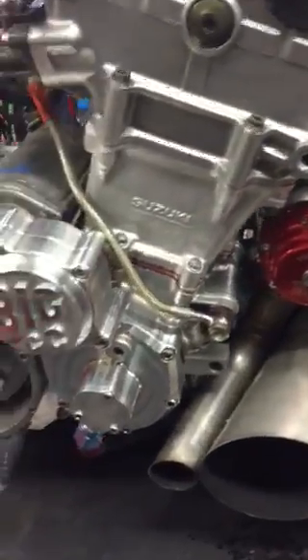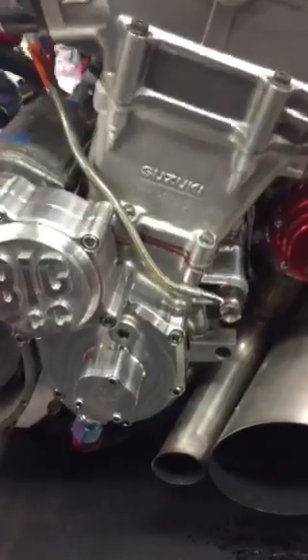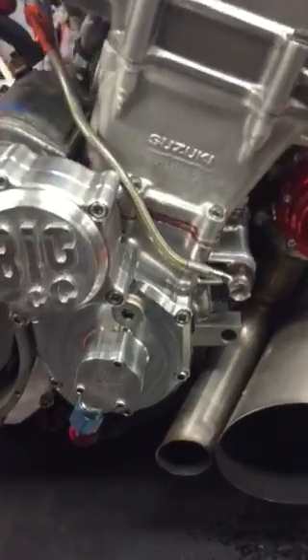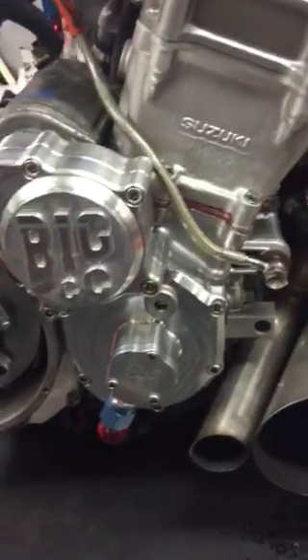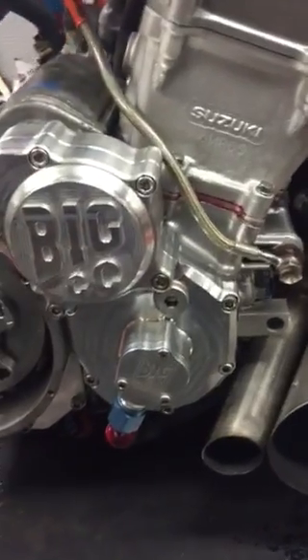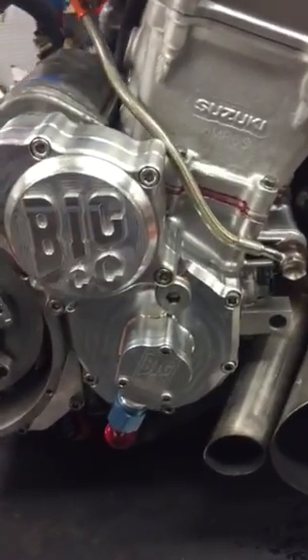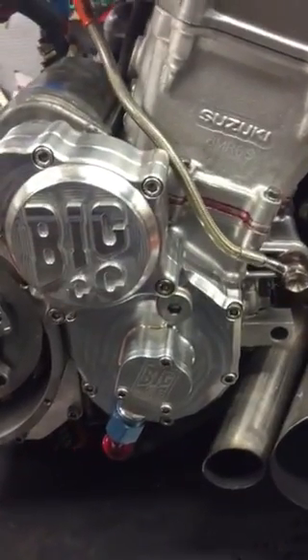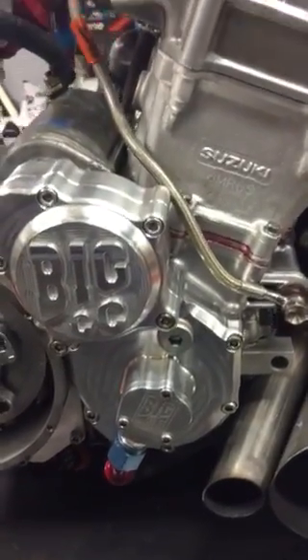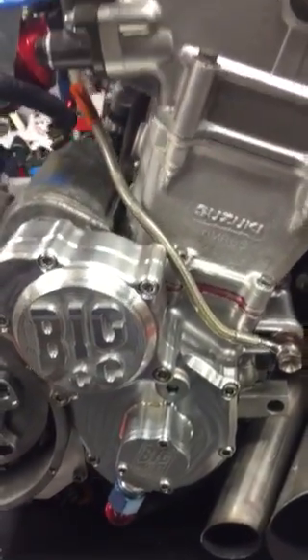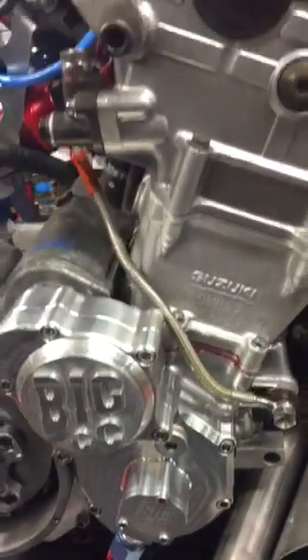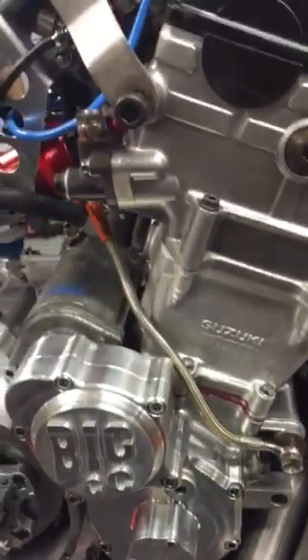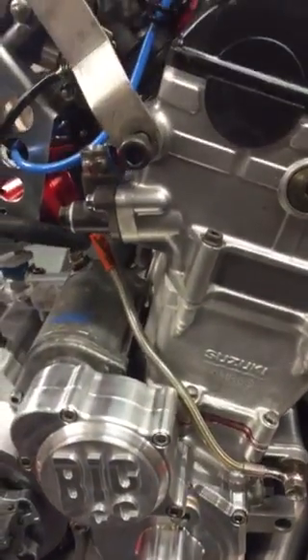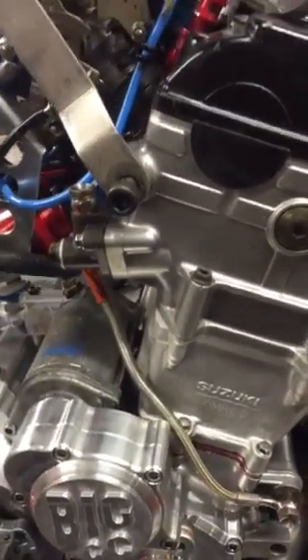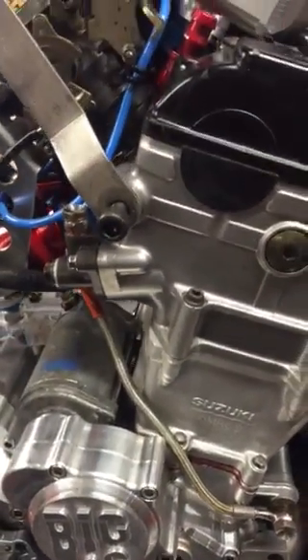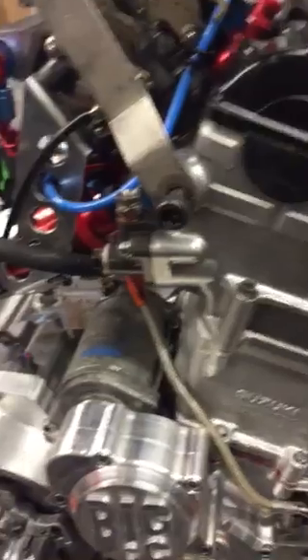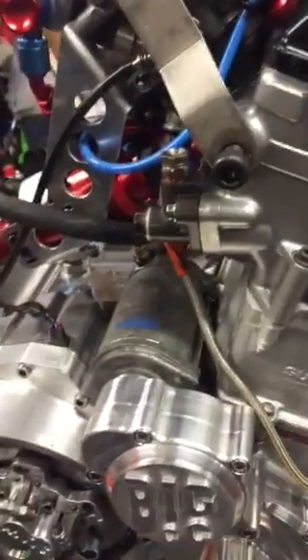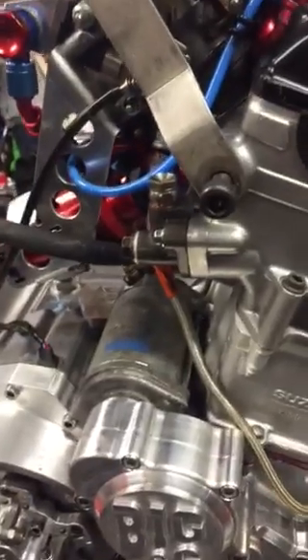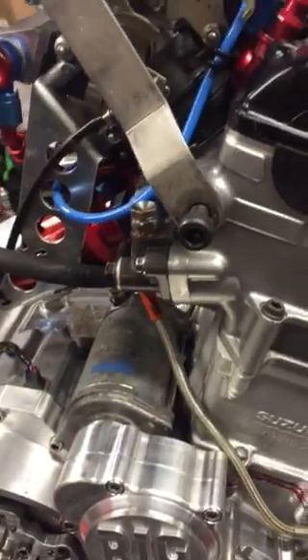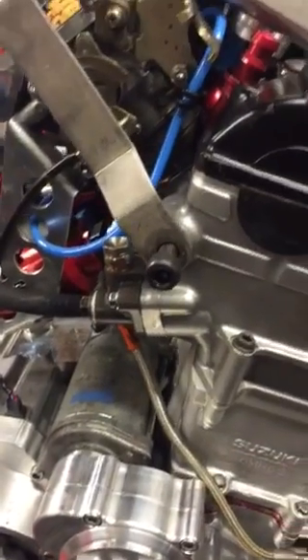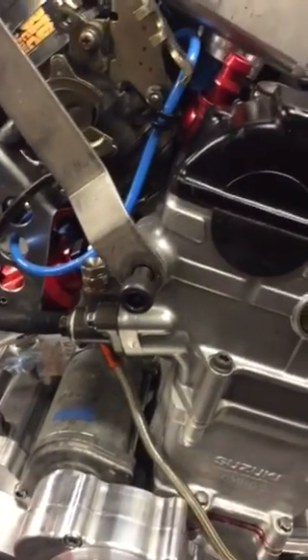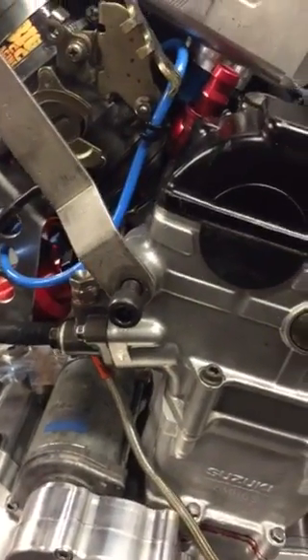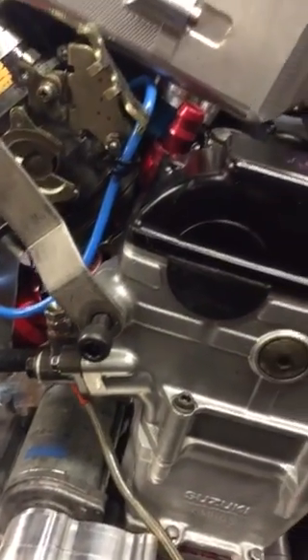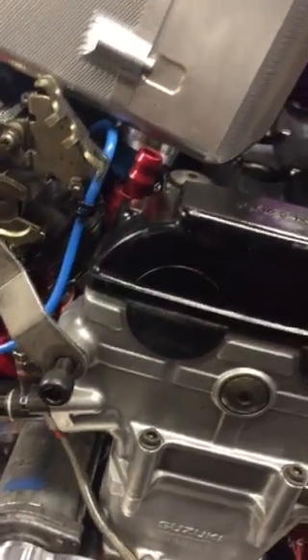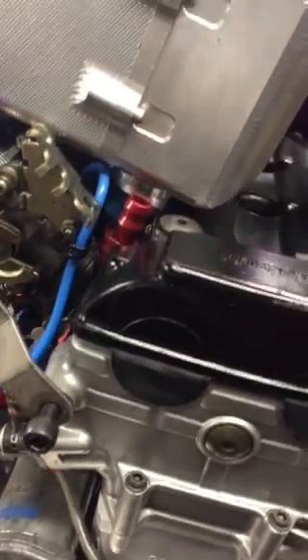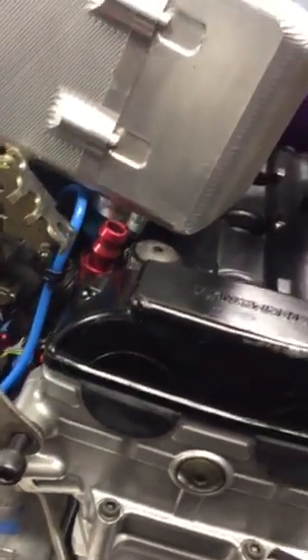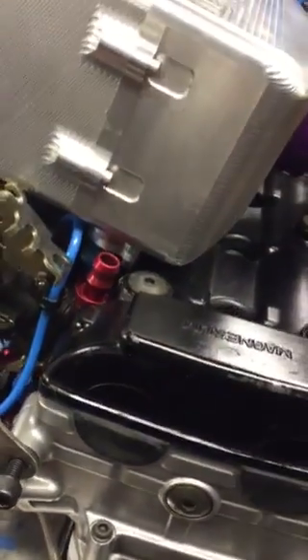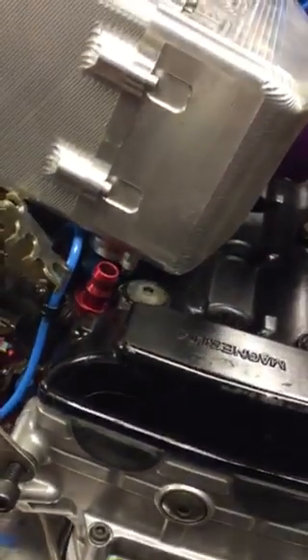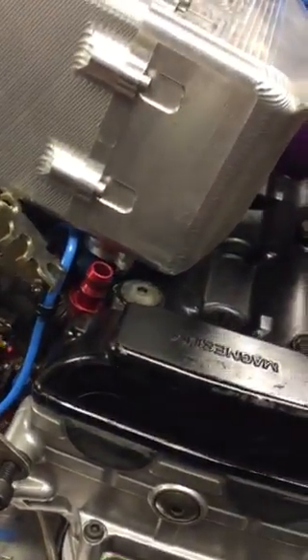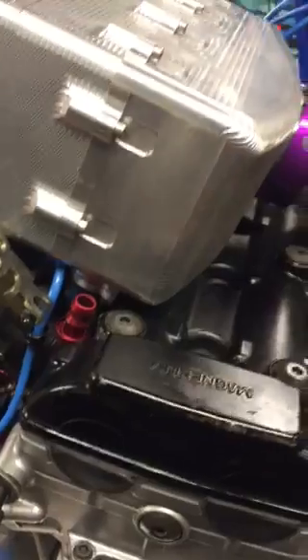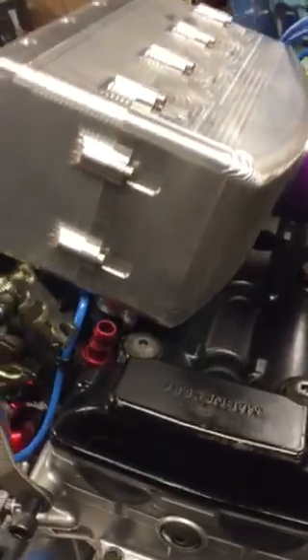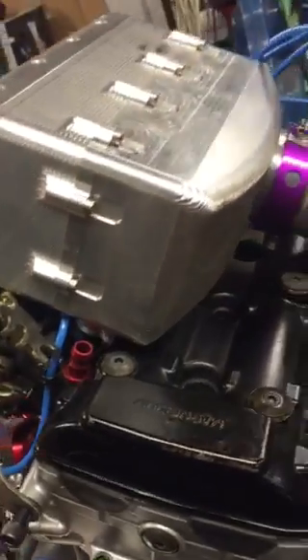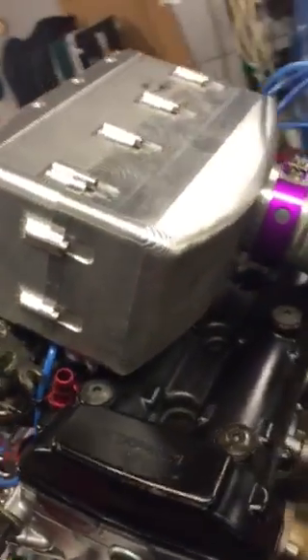4-inch dump pipe, turbo scavenge pump. We run the standard cam chain tensioner — found to be more reliable — and water in and water outlets on the charge cooler.